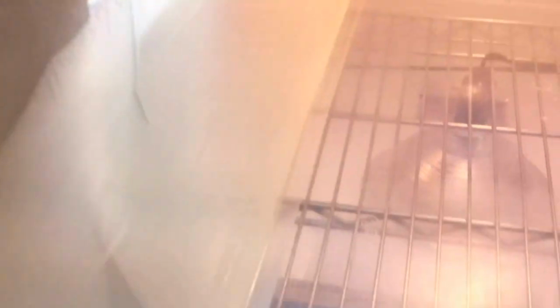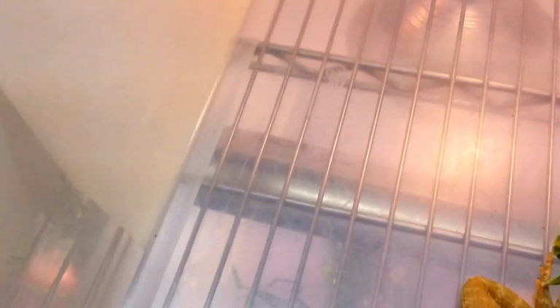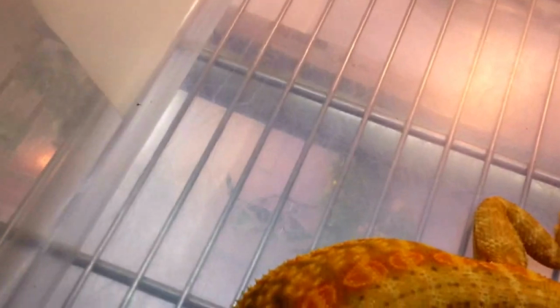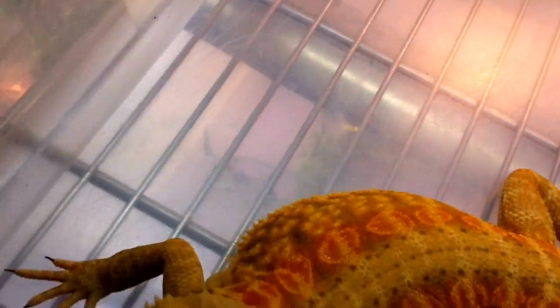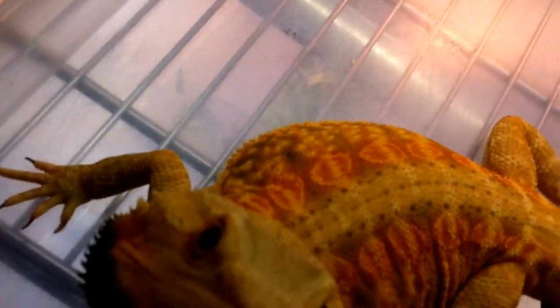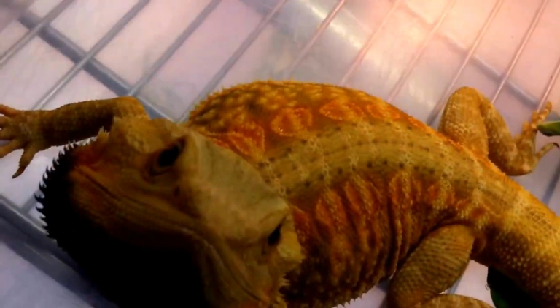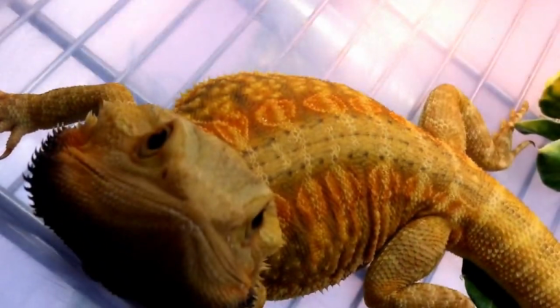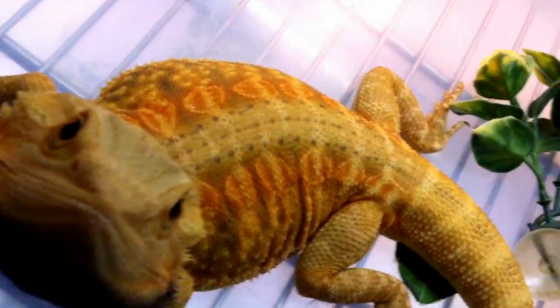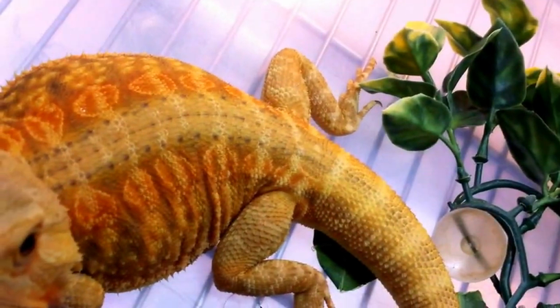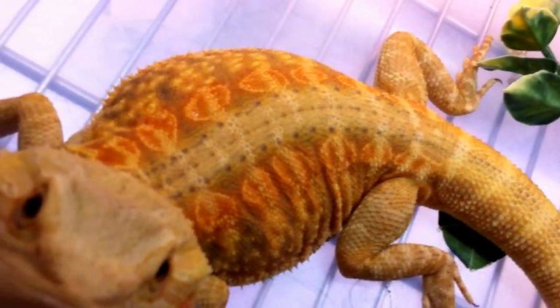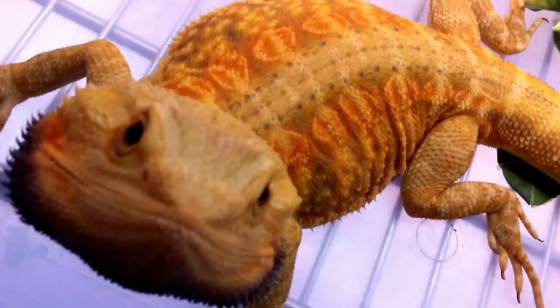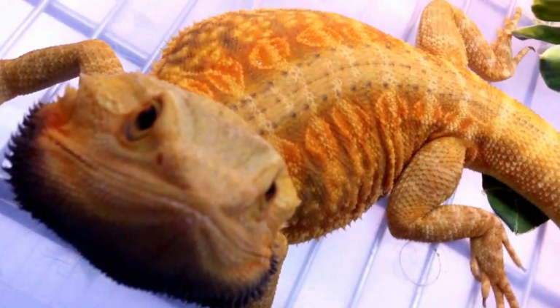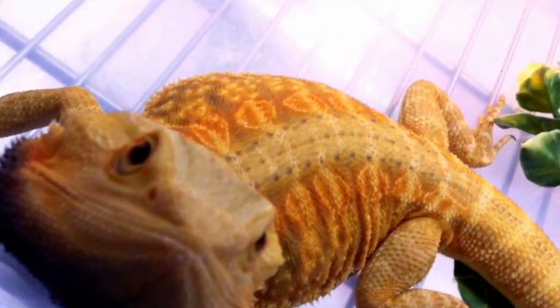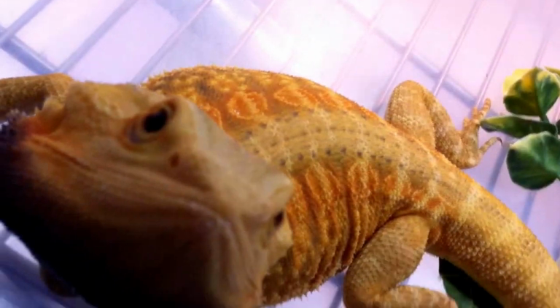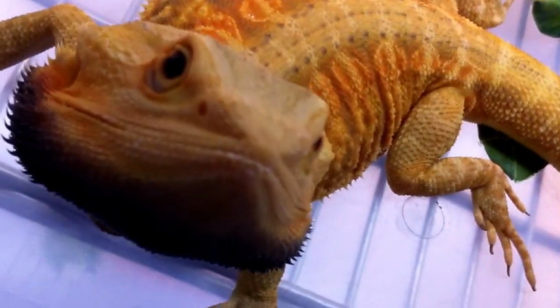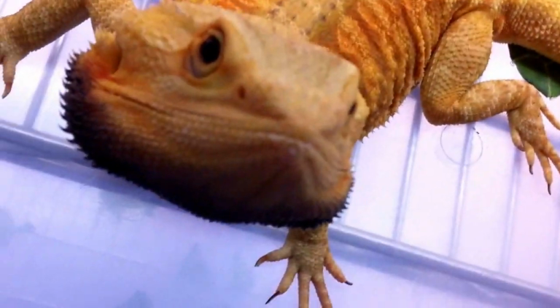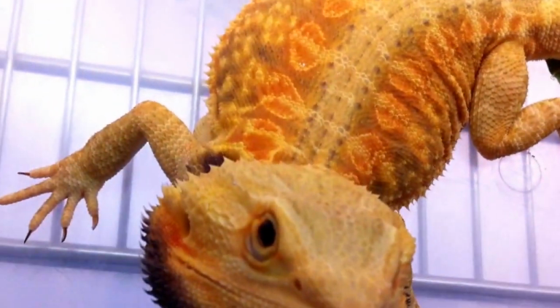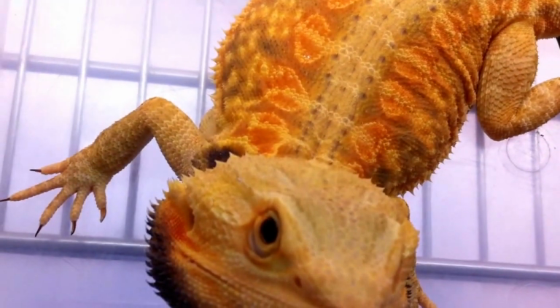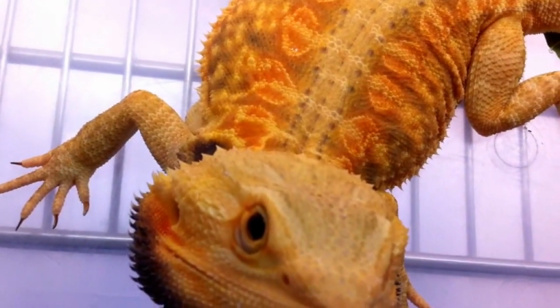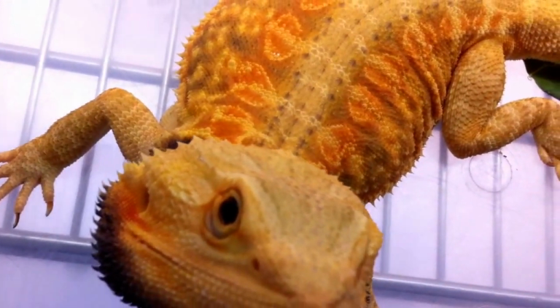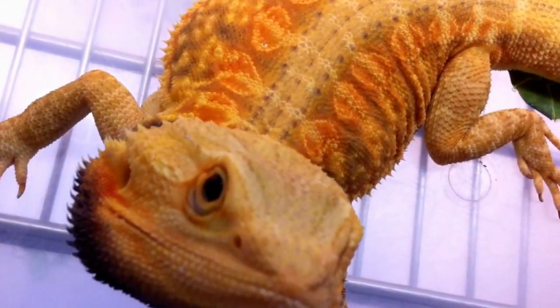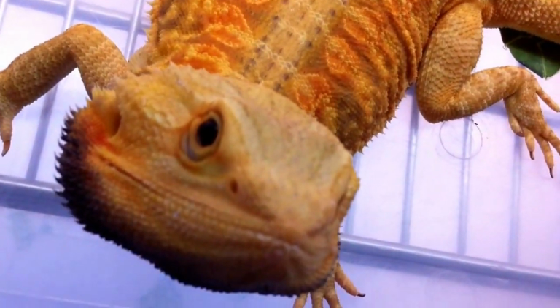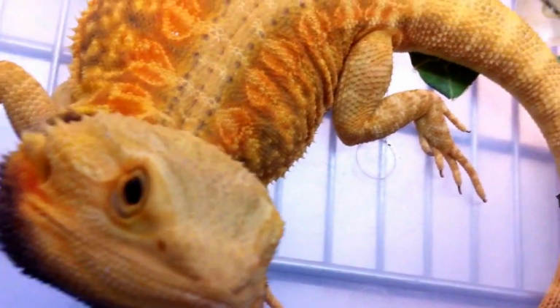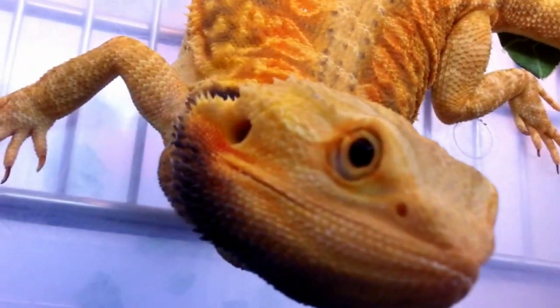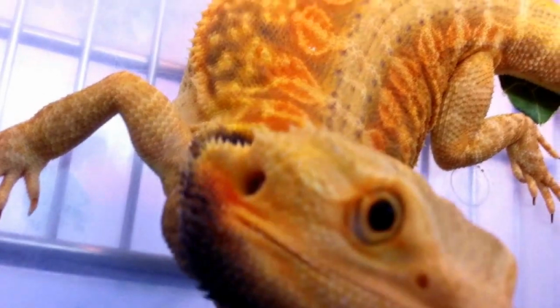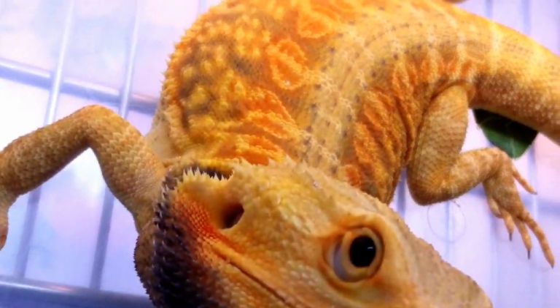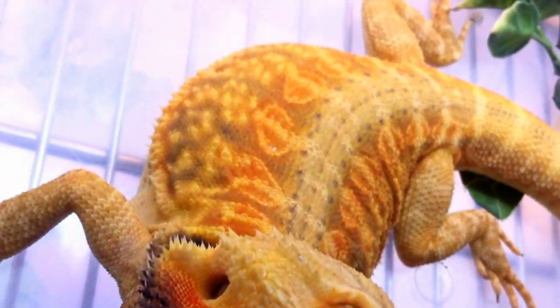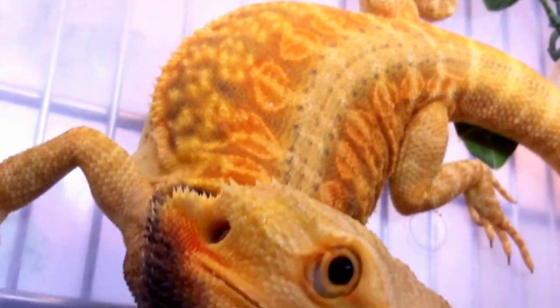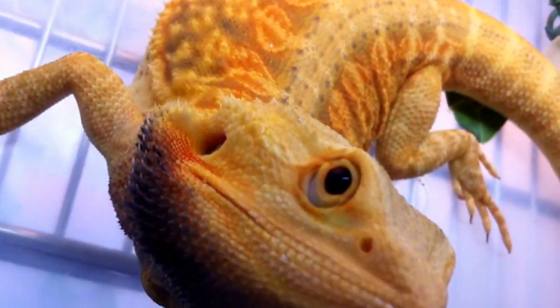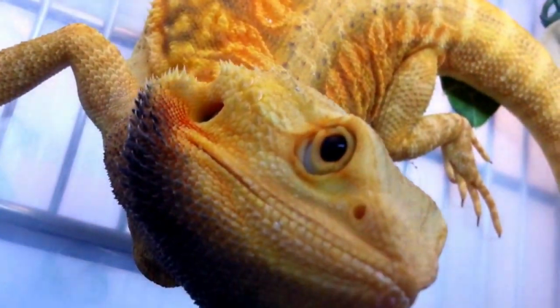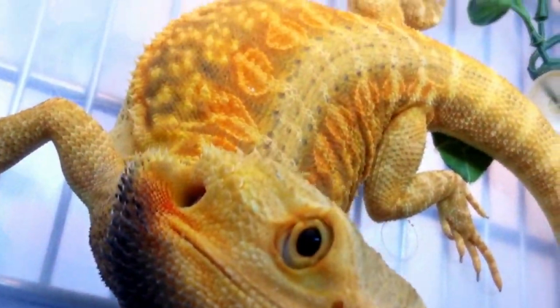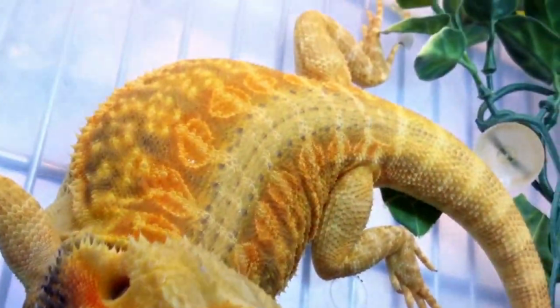Going over to number two. This is another hypotrans leatherback, and I believe this one is a male, judging by his beard. Solid black eyes, very nice coloring.